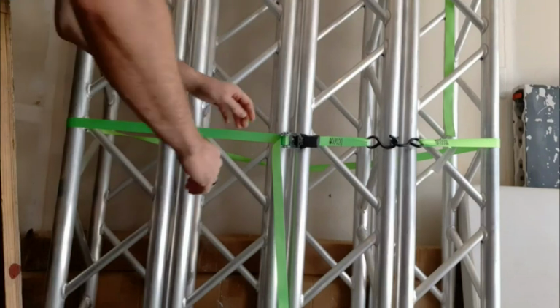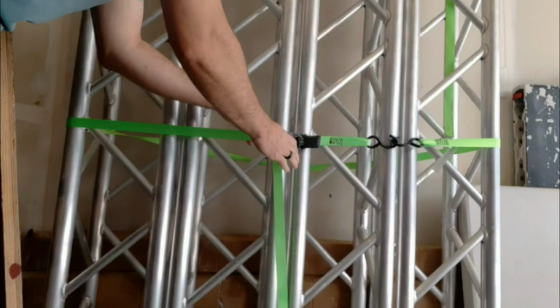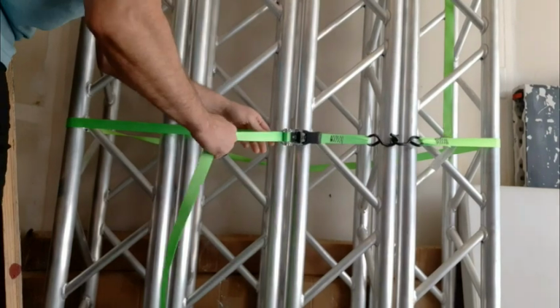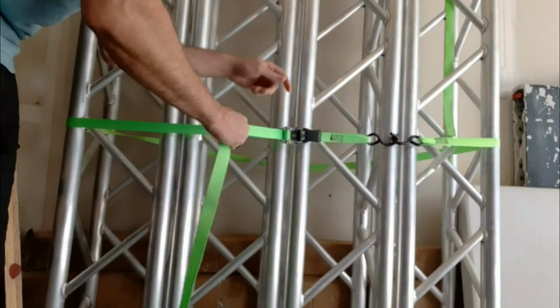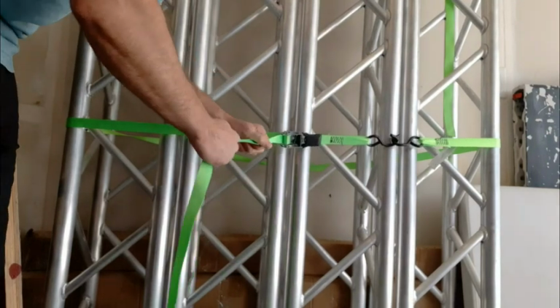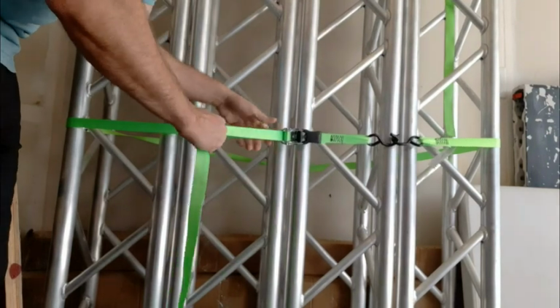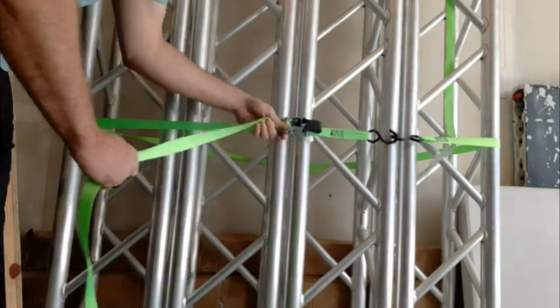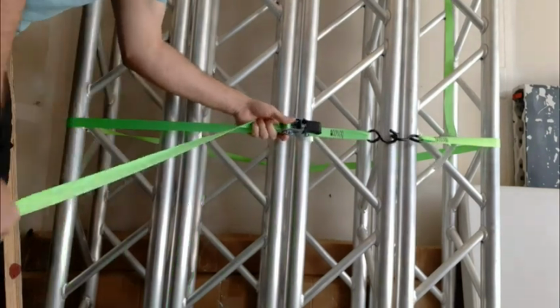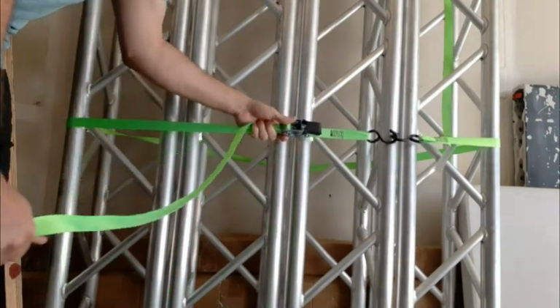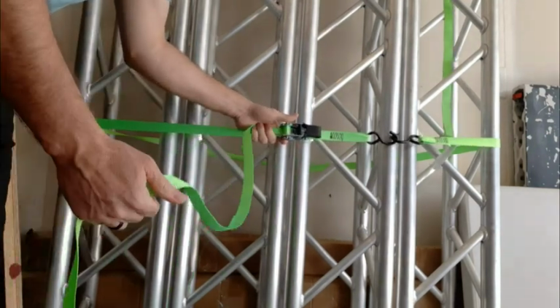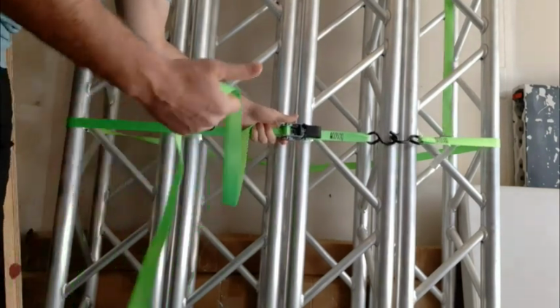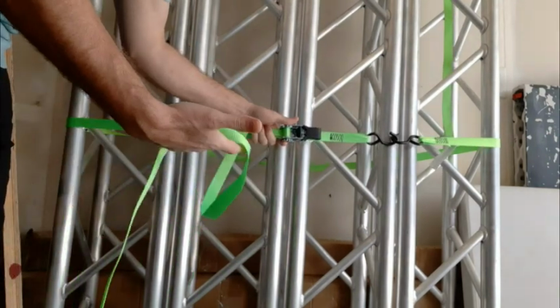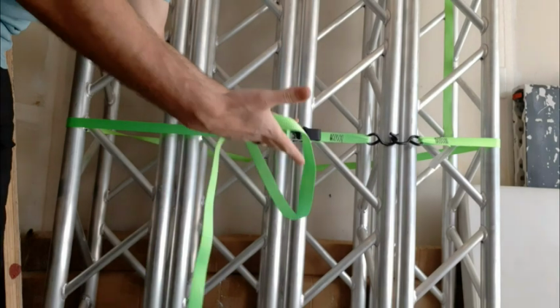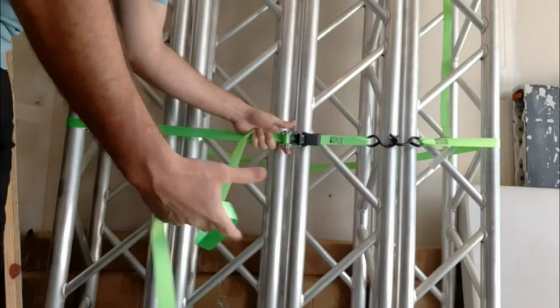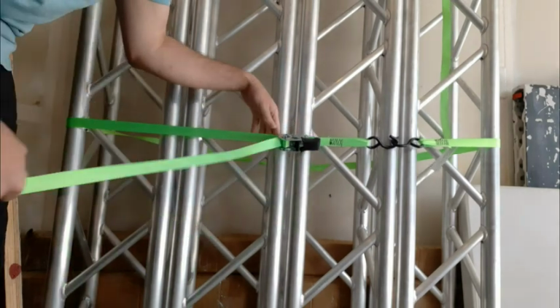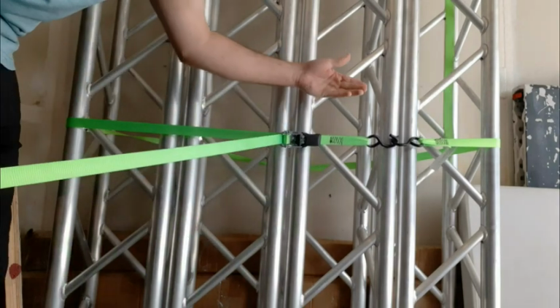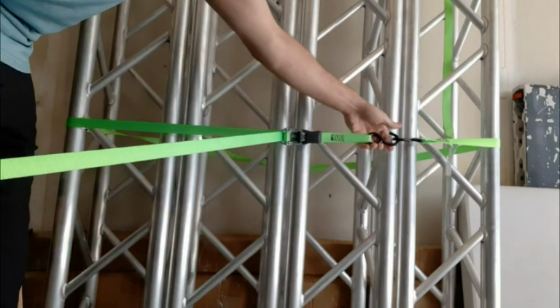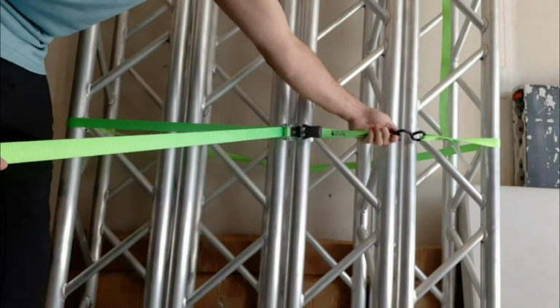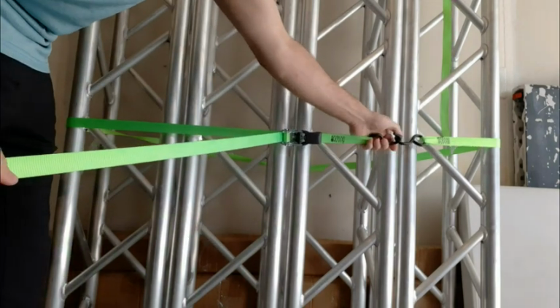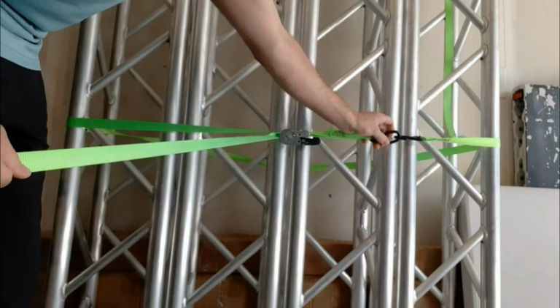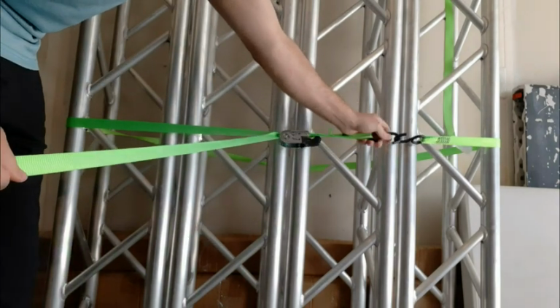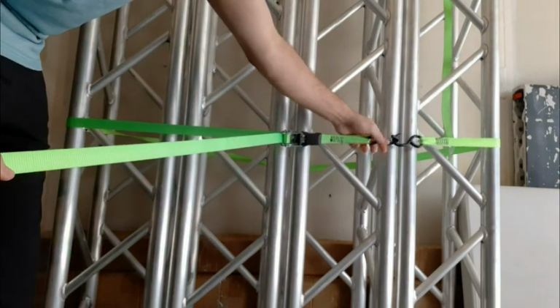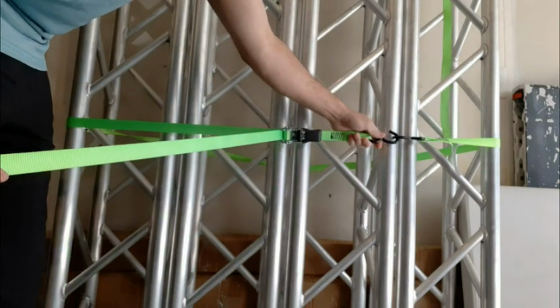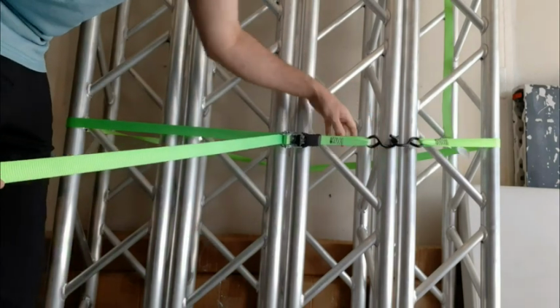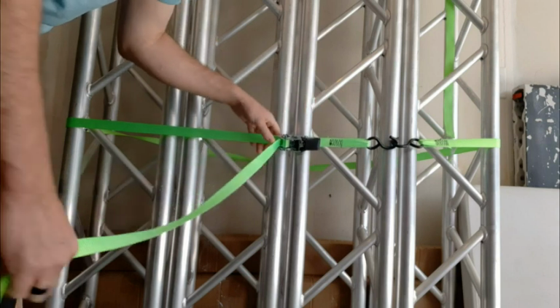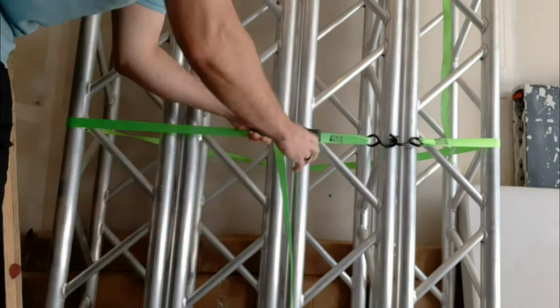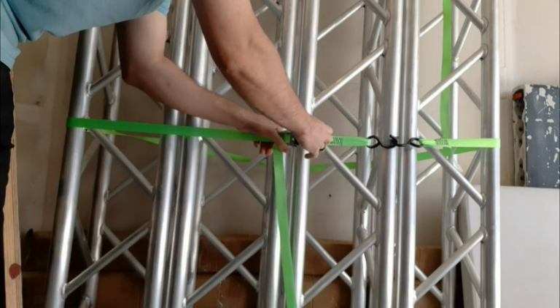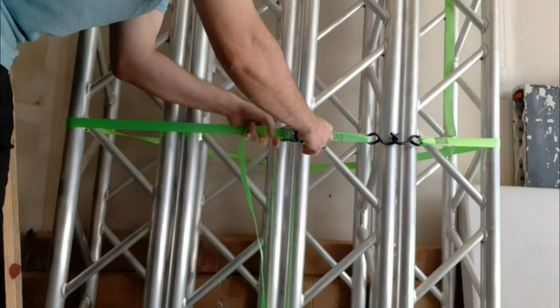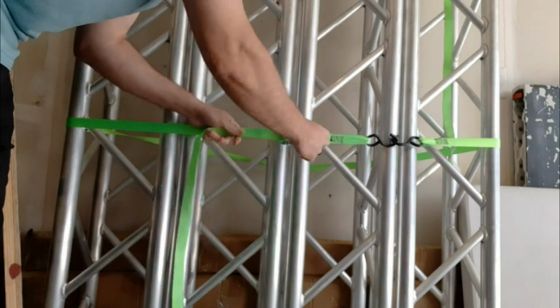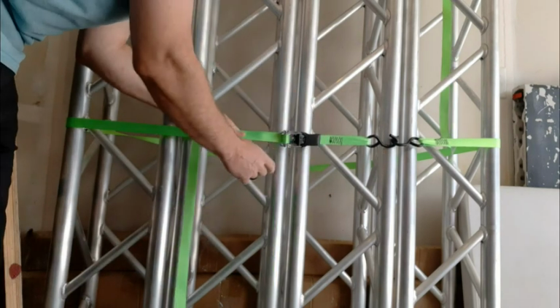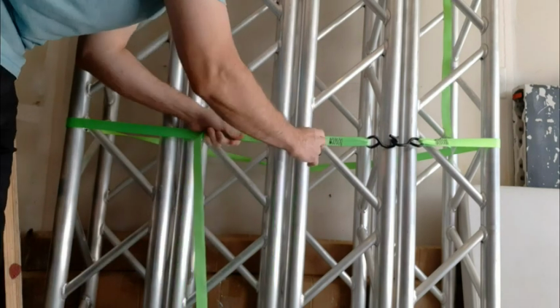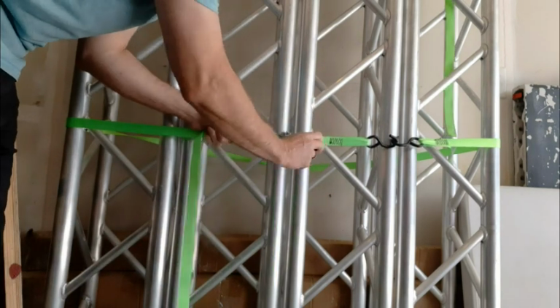This is a review for the X-Strap Standard Ratchet Tie-Down Straps. I'm going to go over some pros and cons, some common questions people have, how to actually use them, and my thoughts on whether I'd recommend the product or not.